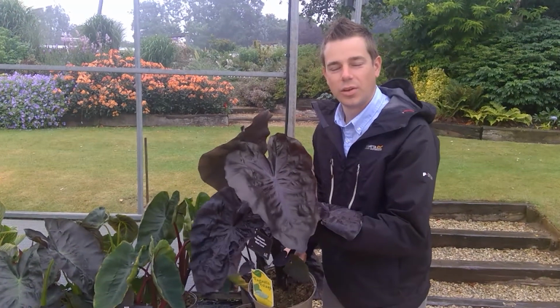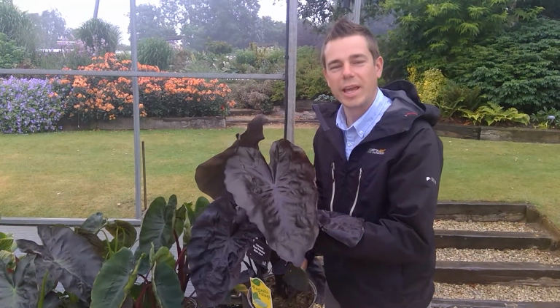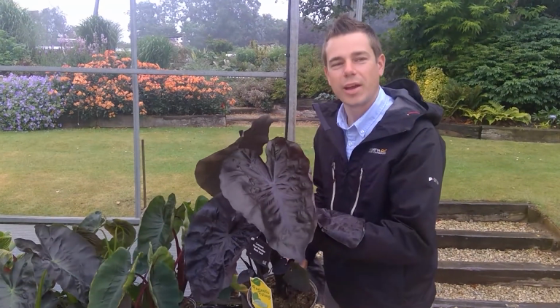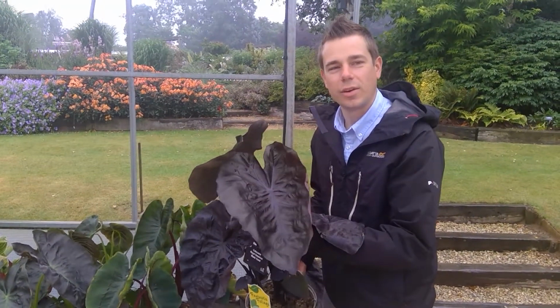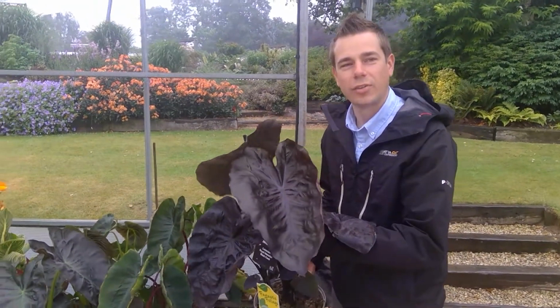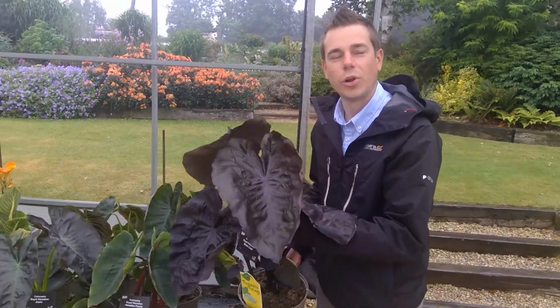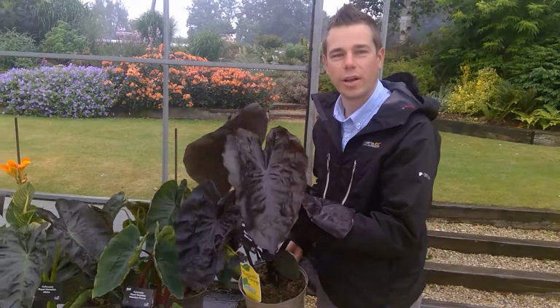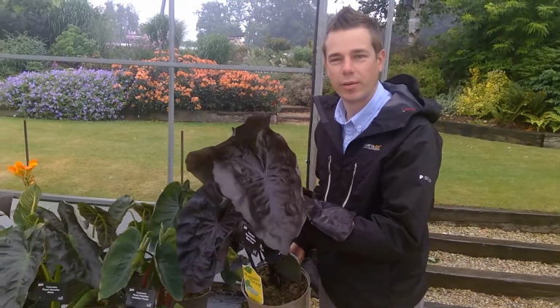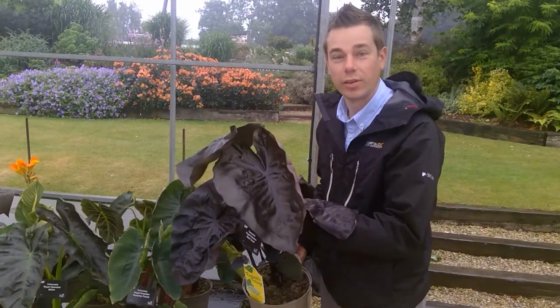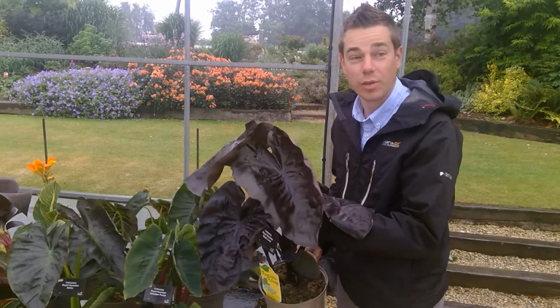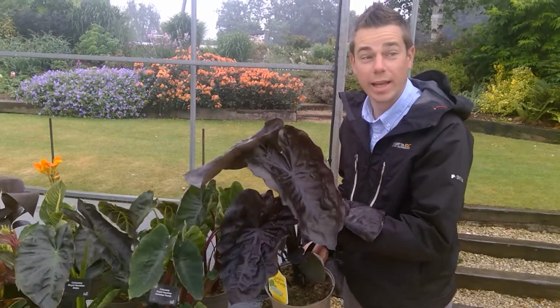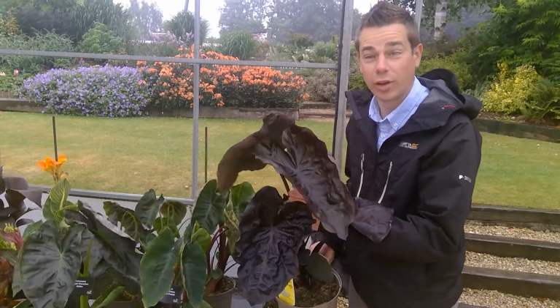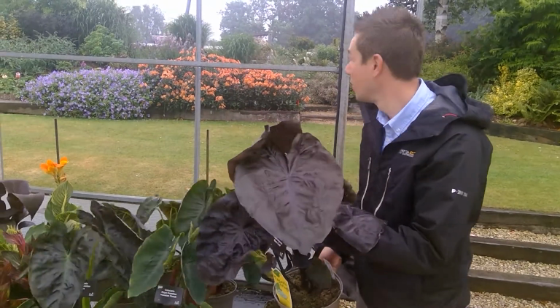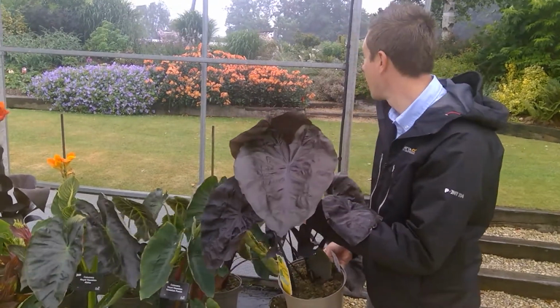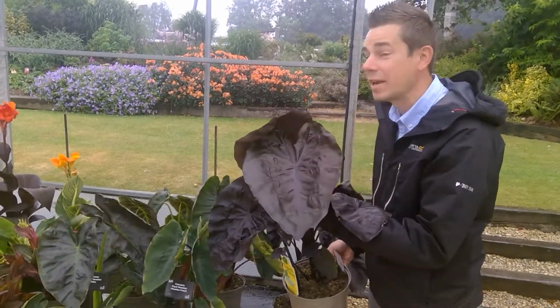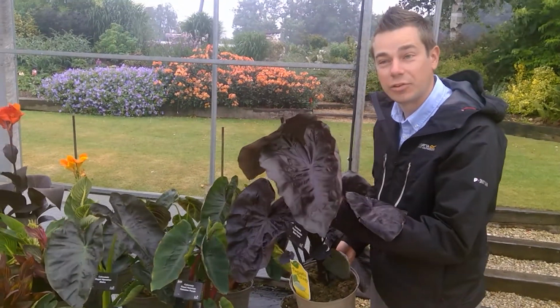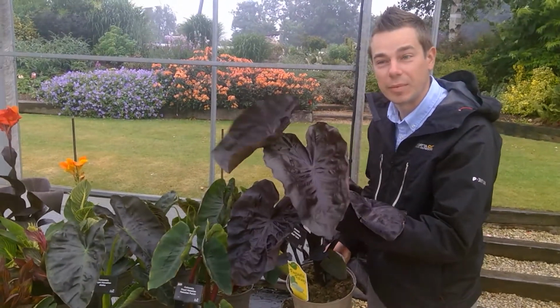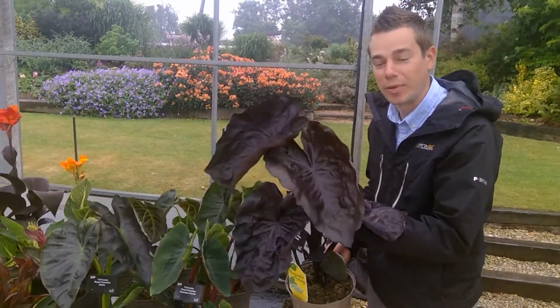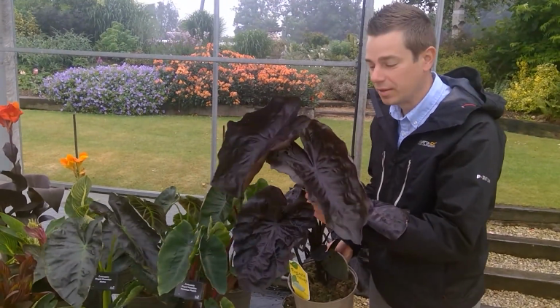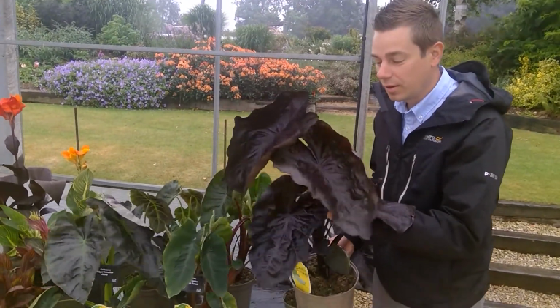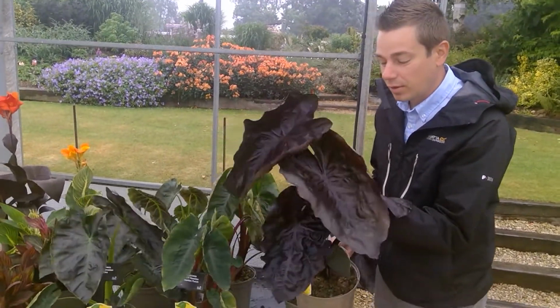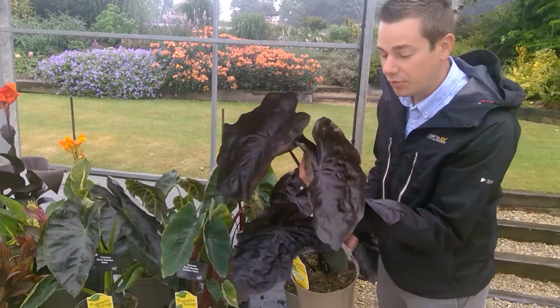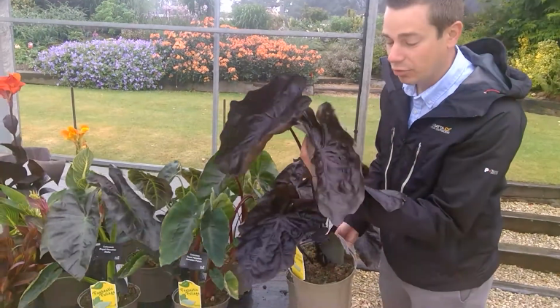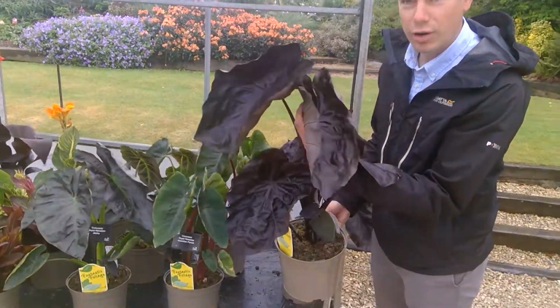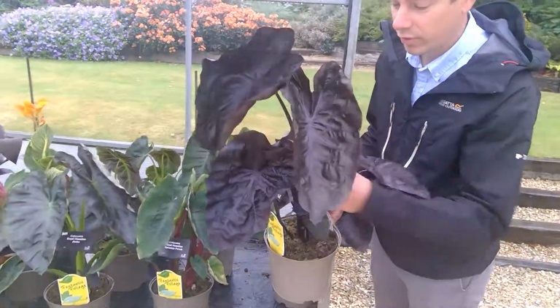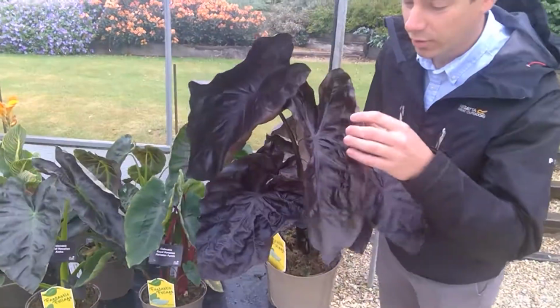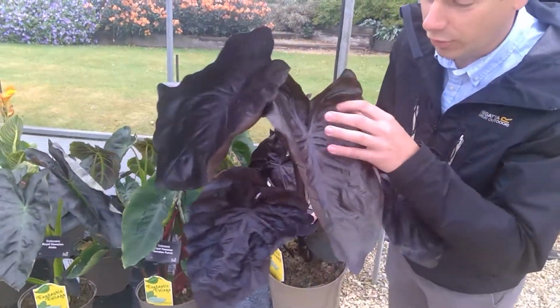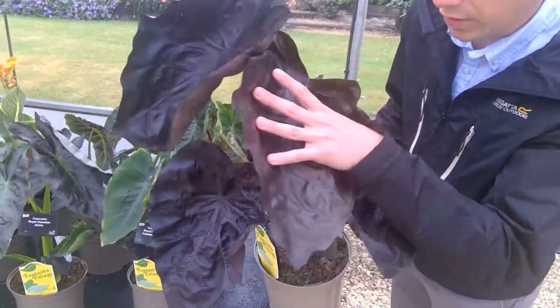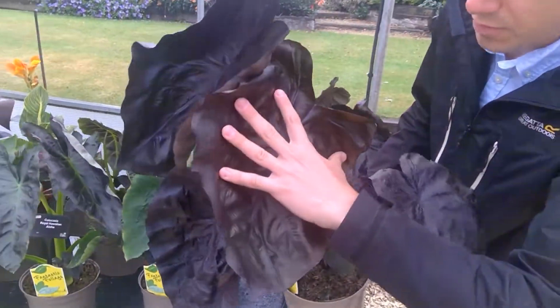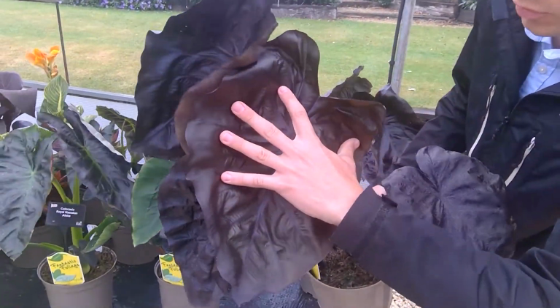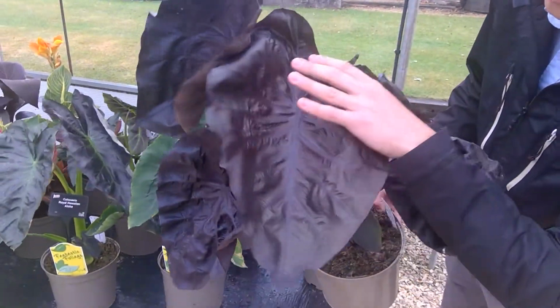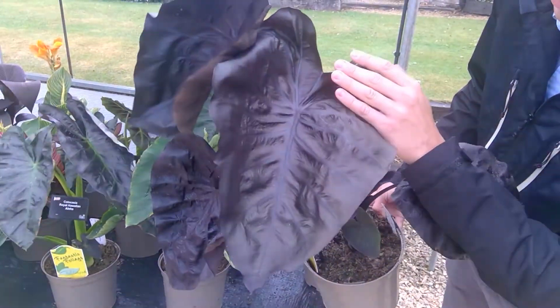We're here with our Colocasia Royal Hawaiian series — something really exotic for a very wet day, as you can see behind me. The leaves on these are truly enormous. Look at the size of this, much much bigger than my hand.